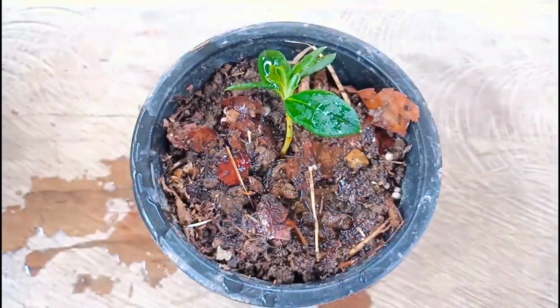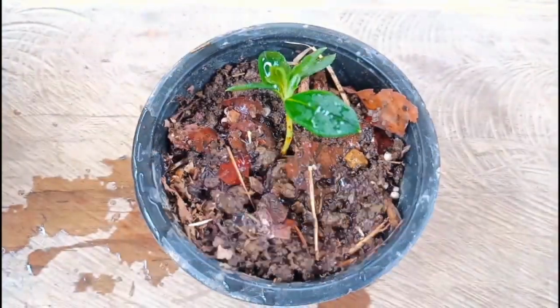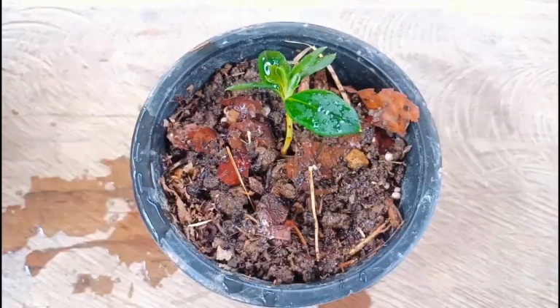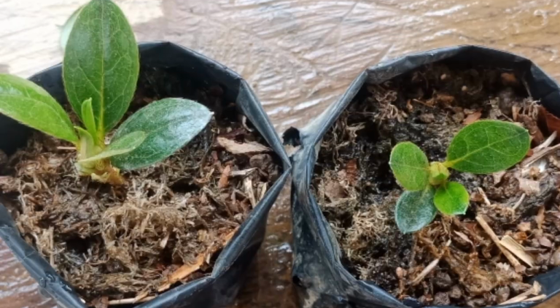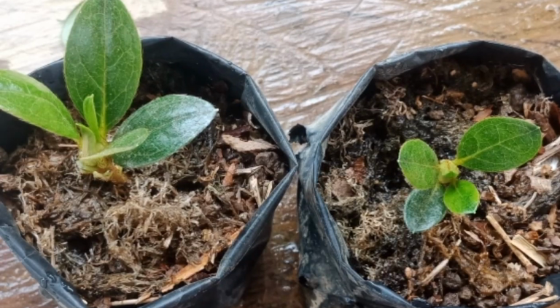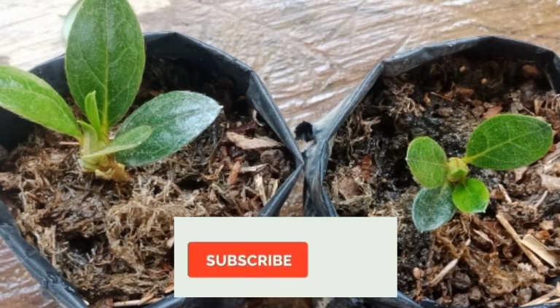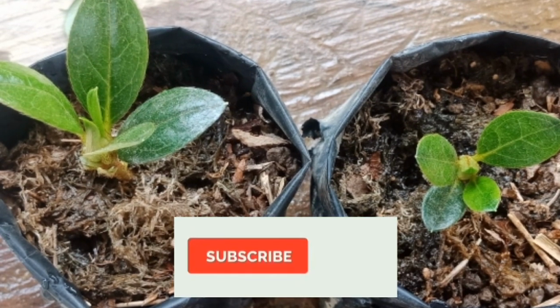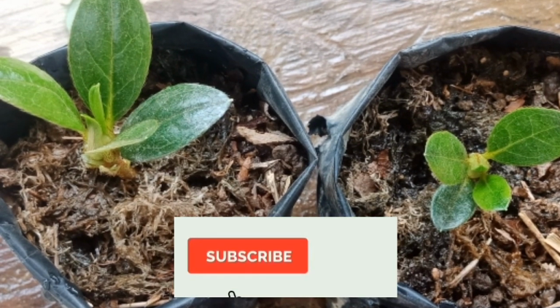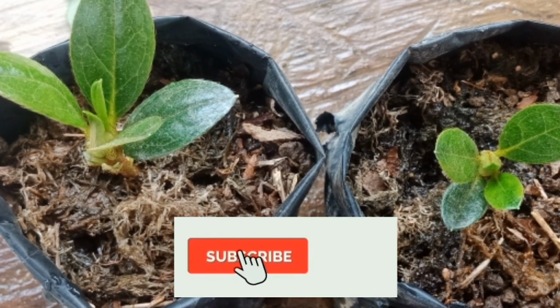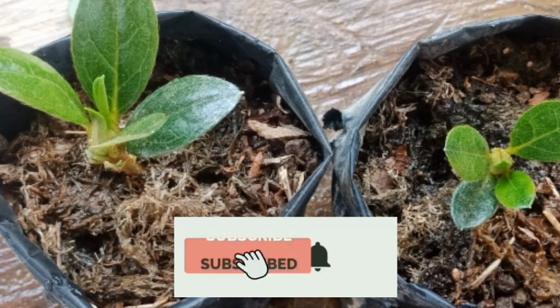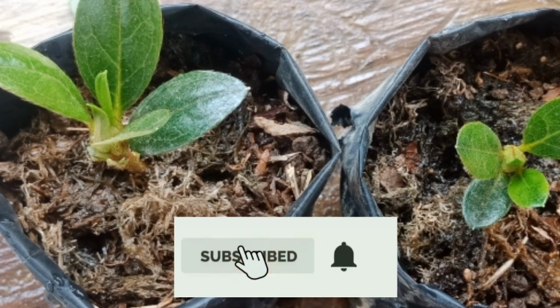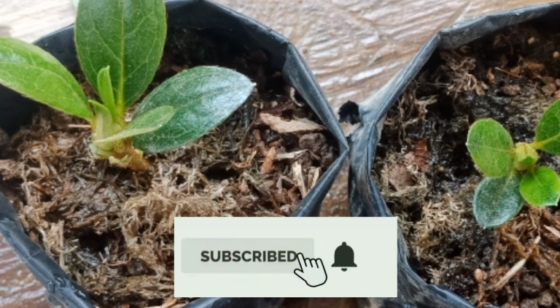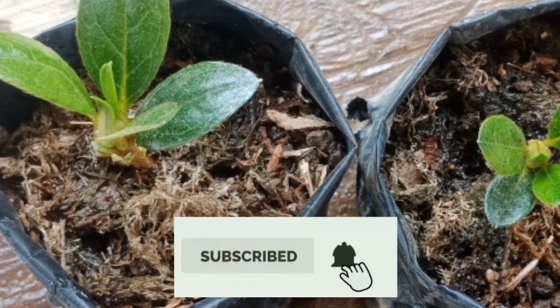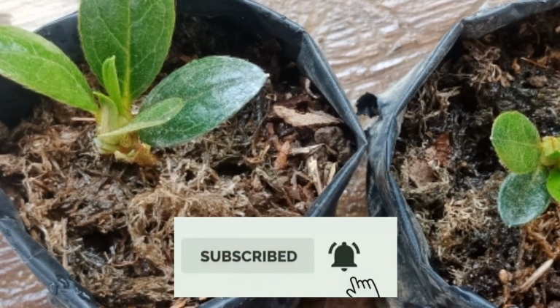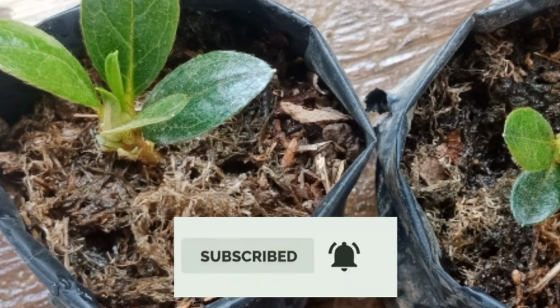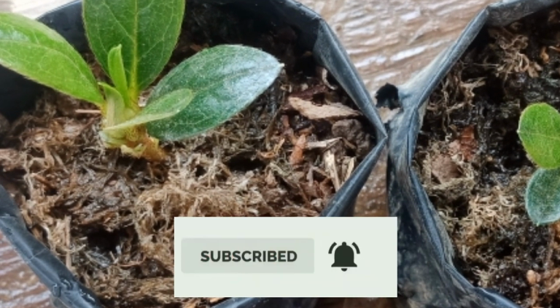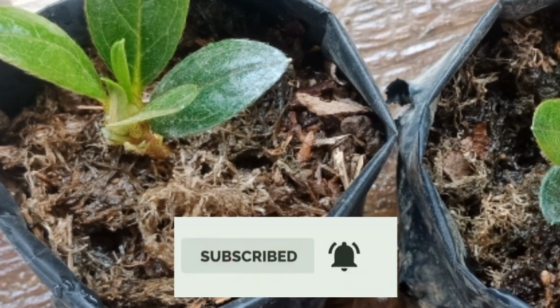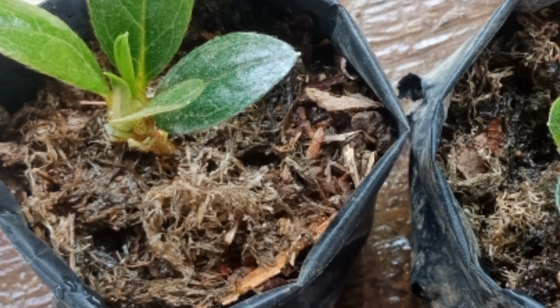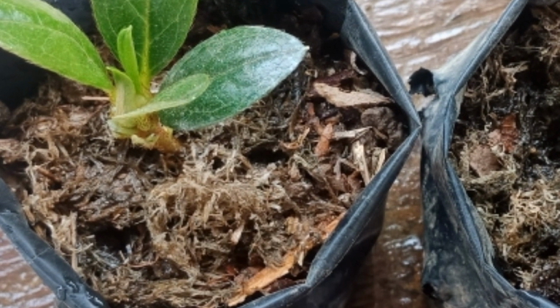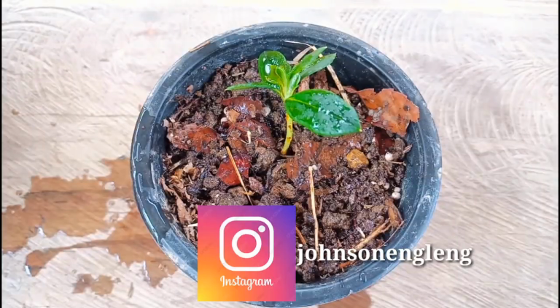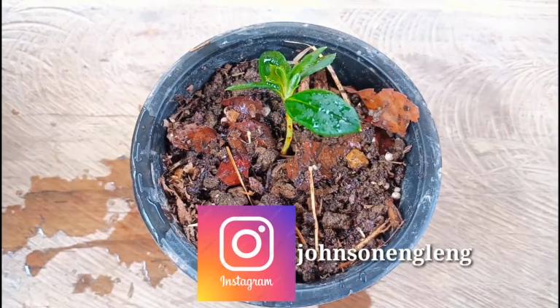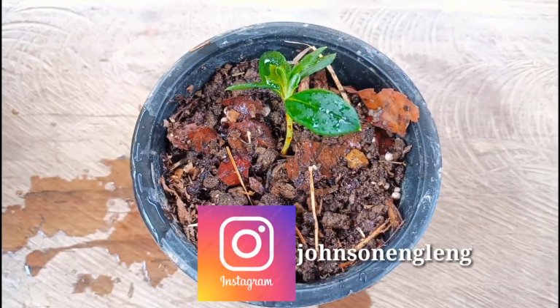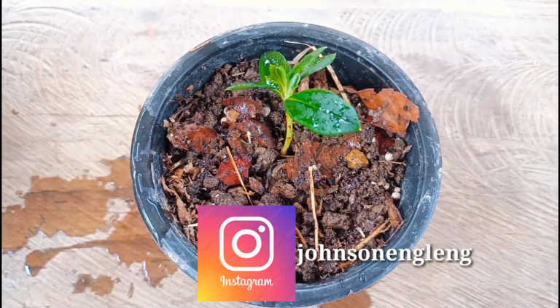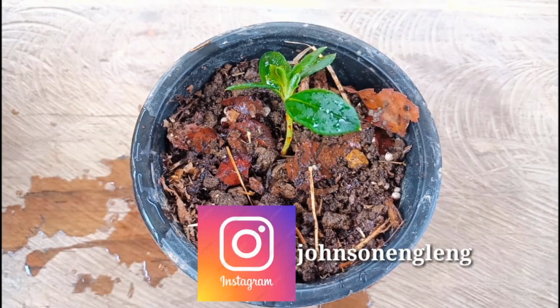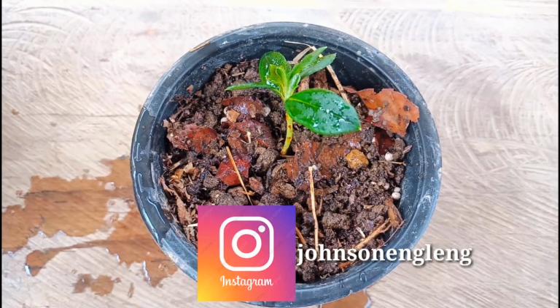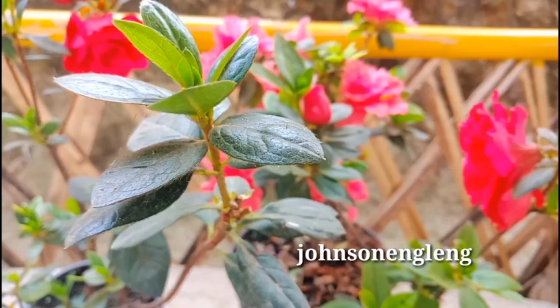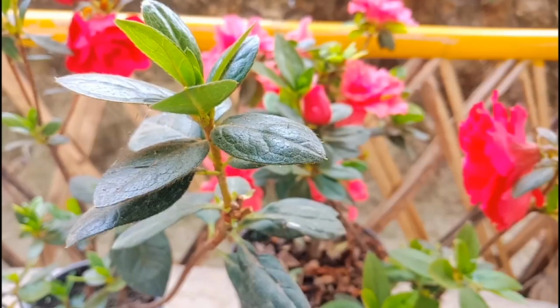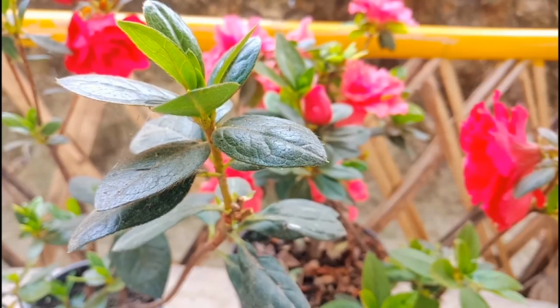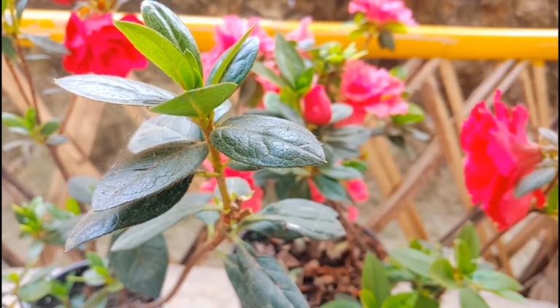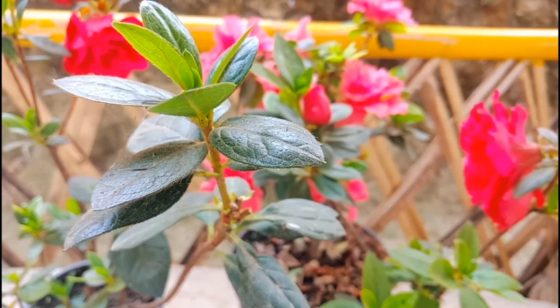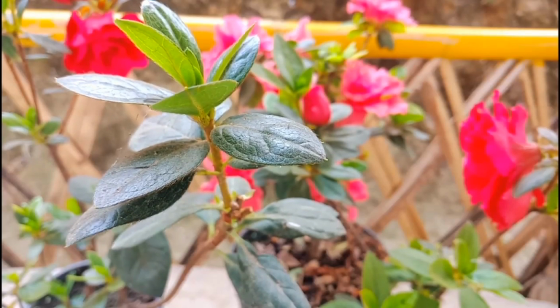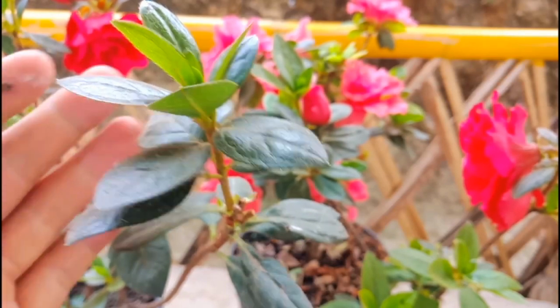Friends, if you like gardening and if you like my video, please don't forget to subscribe and hit the bell button for more updates. You can also follow me on Instagram. So let's start now.